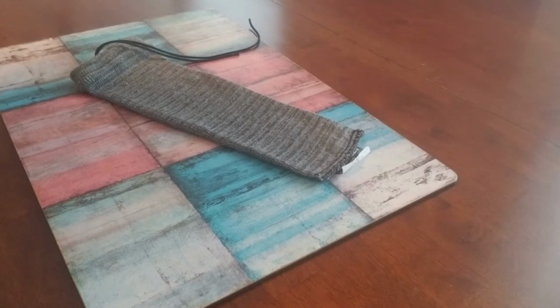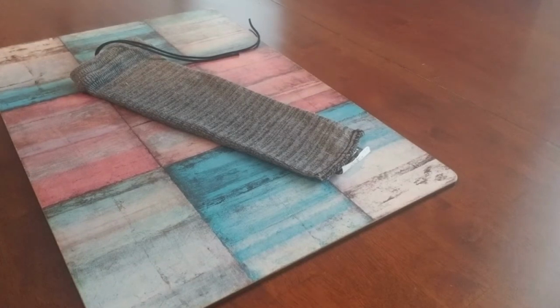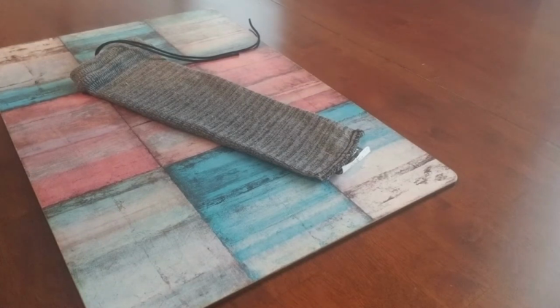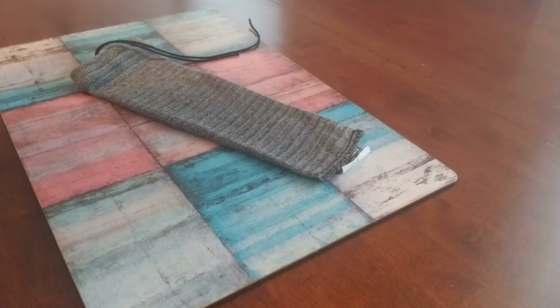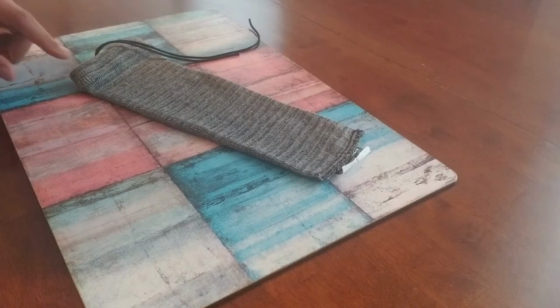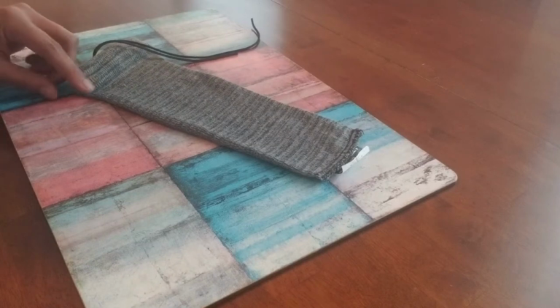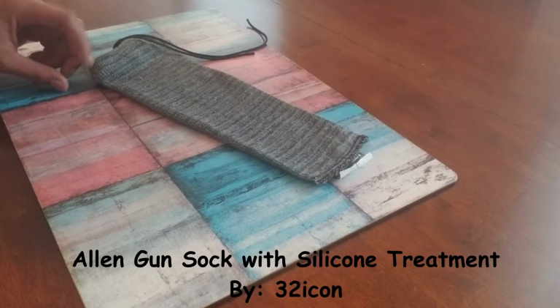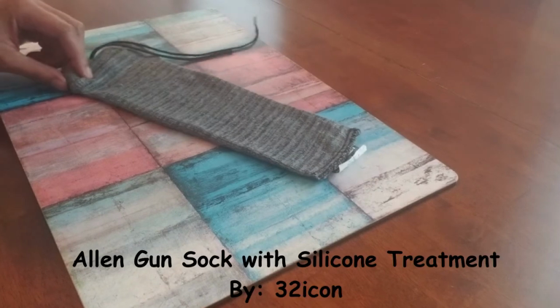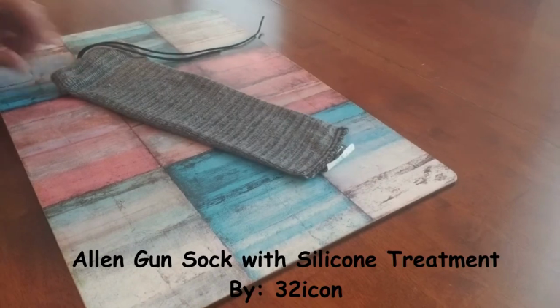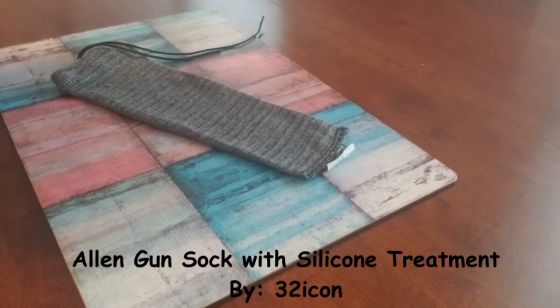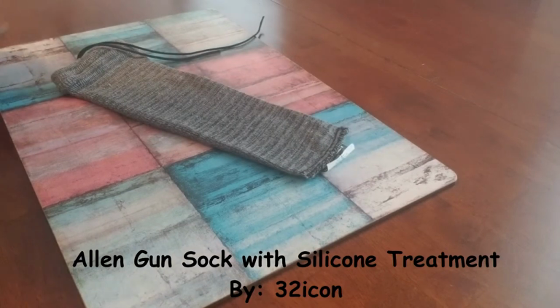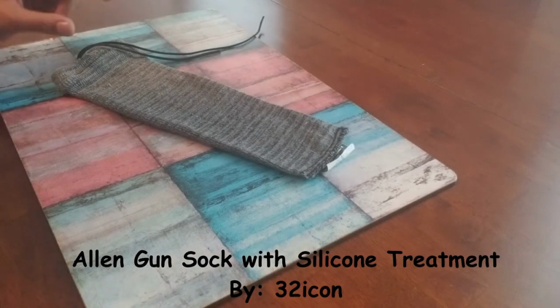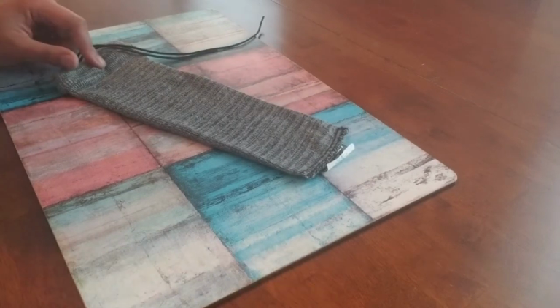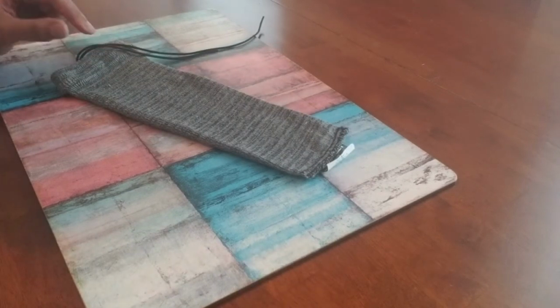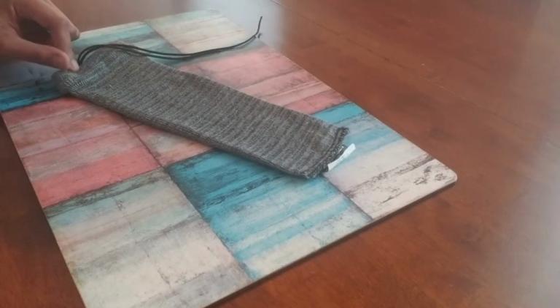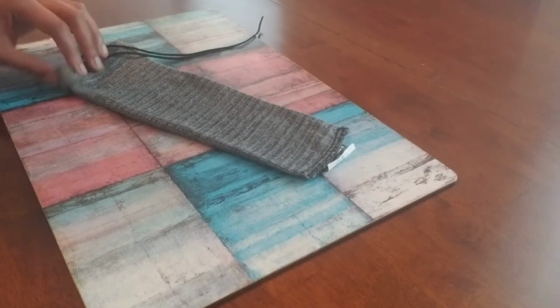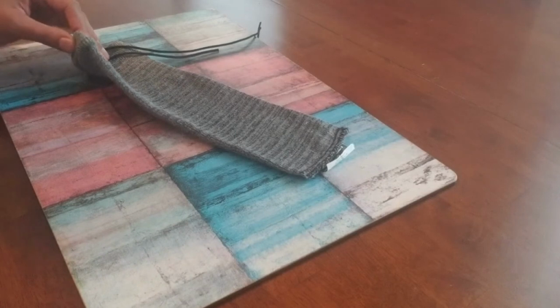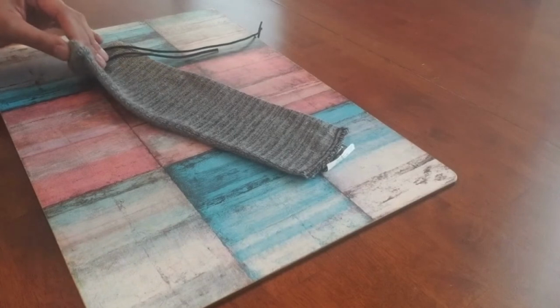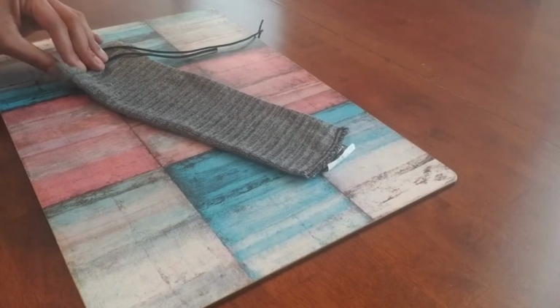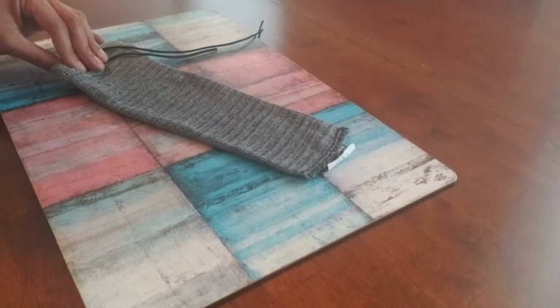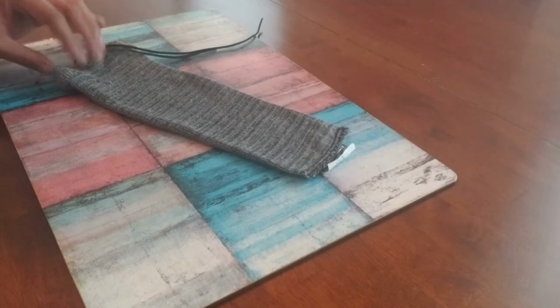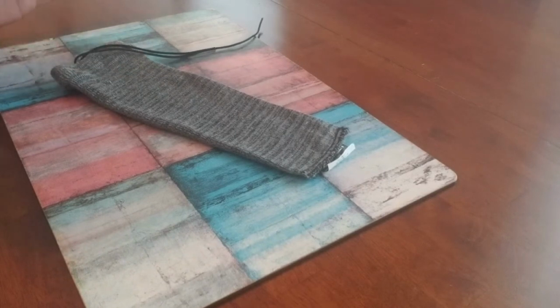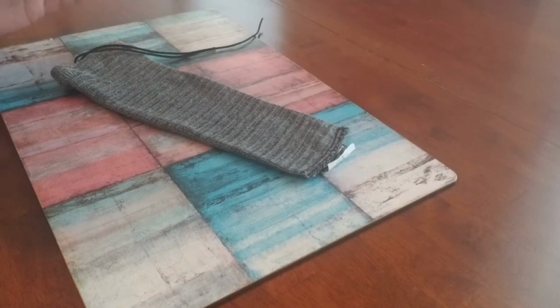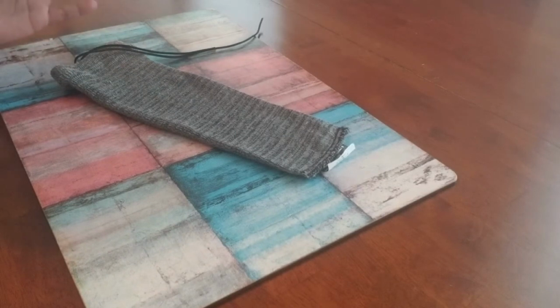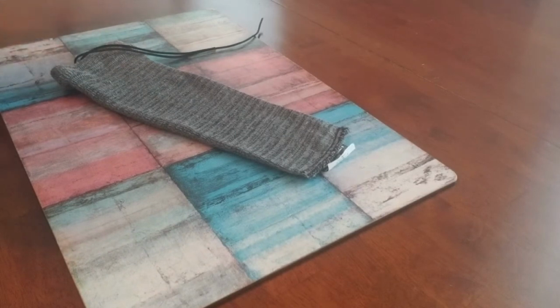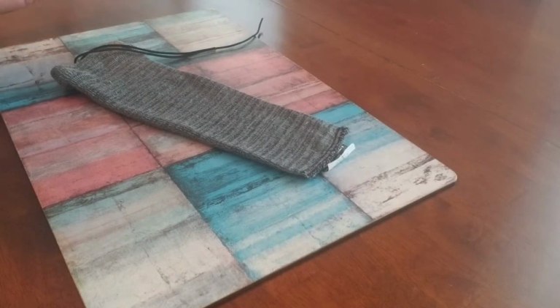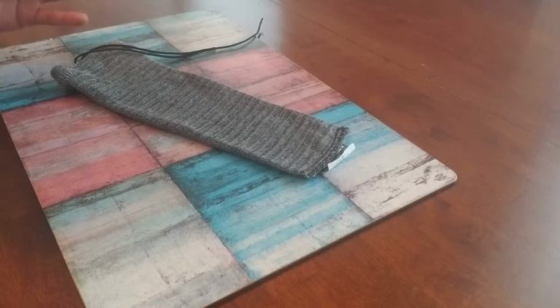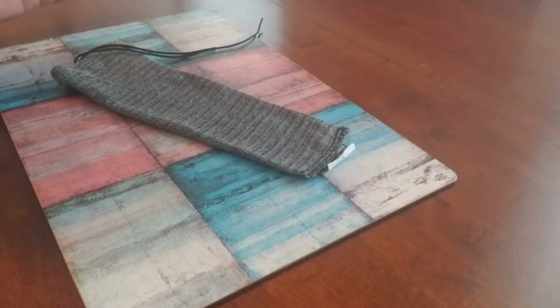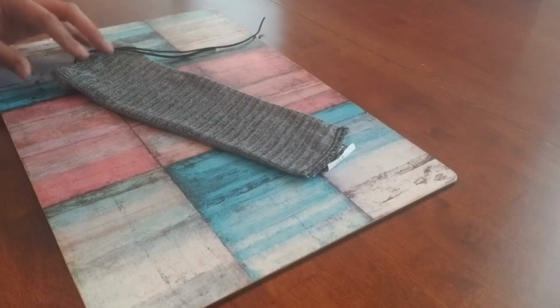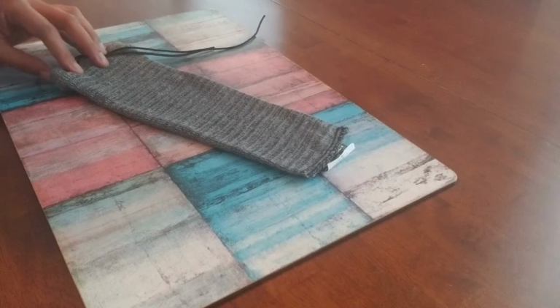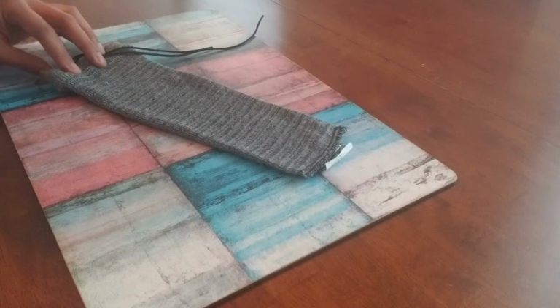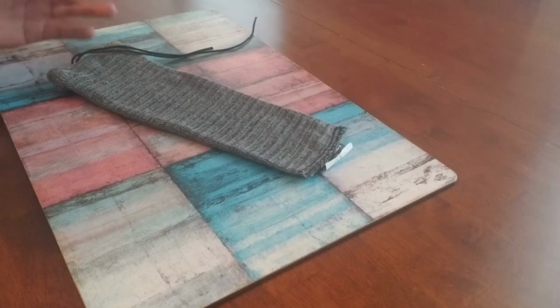So today I want to talk about this gun sock that is made by Allen. You can find this on Amazon — I think it's about six bucks a sock — and it comes in a variety of colors: gray, blue, green, purple. Some of them come with logos, some of them do not.